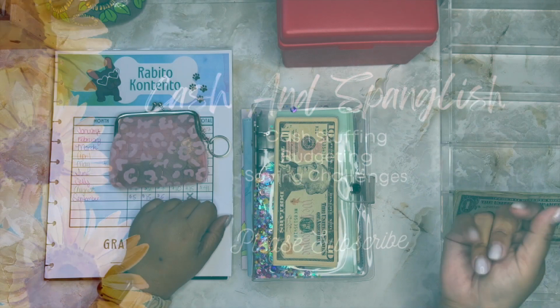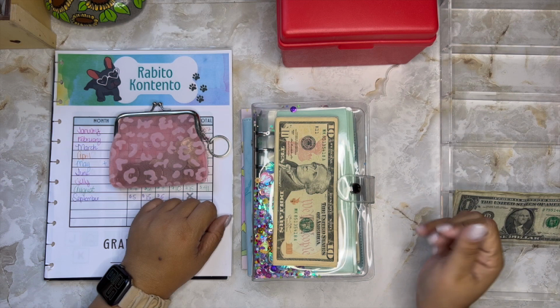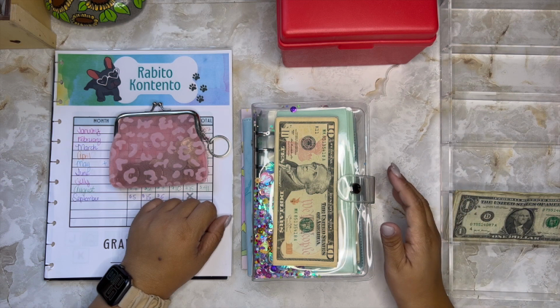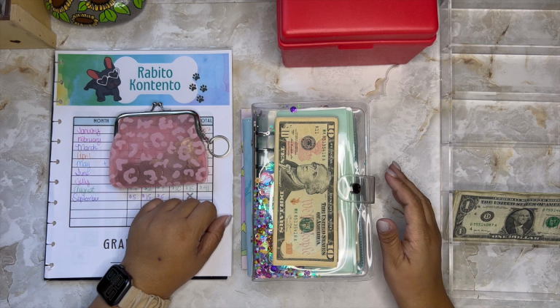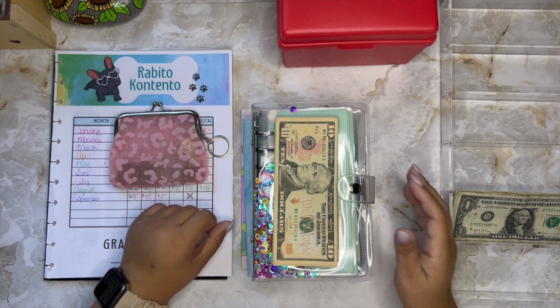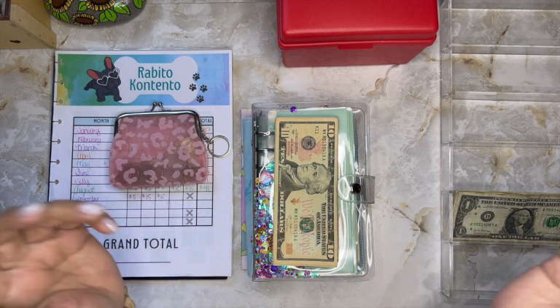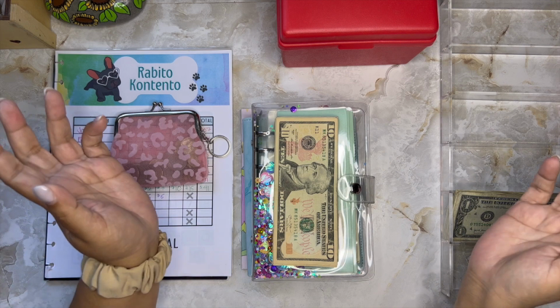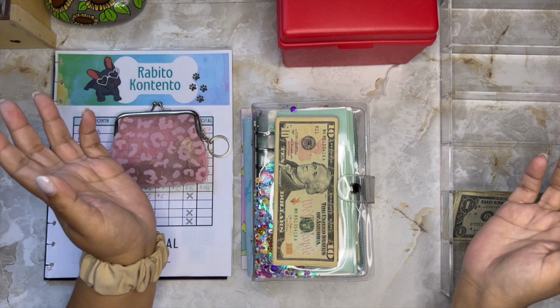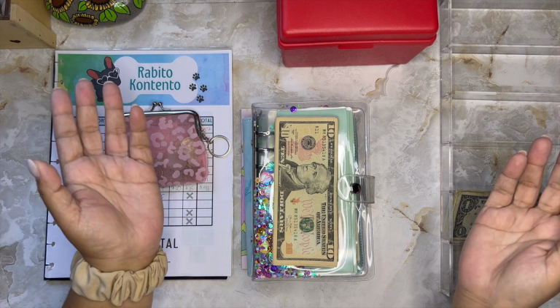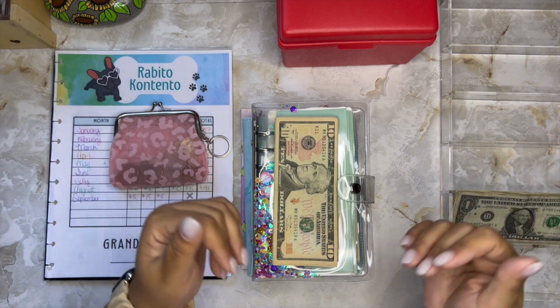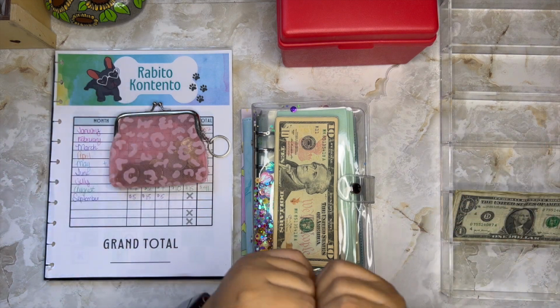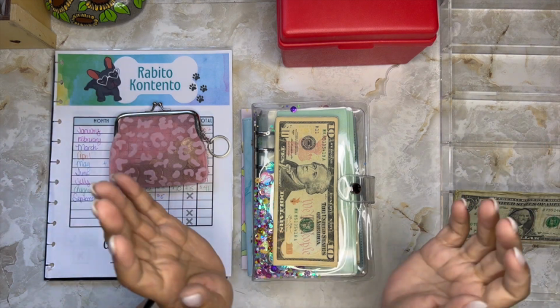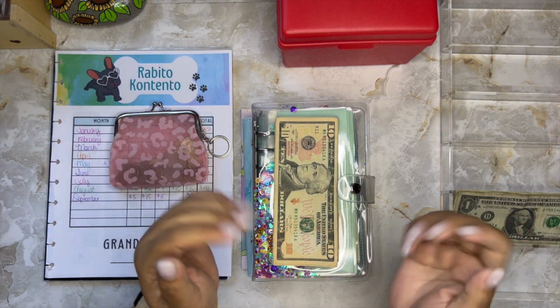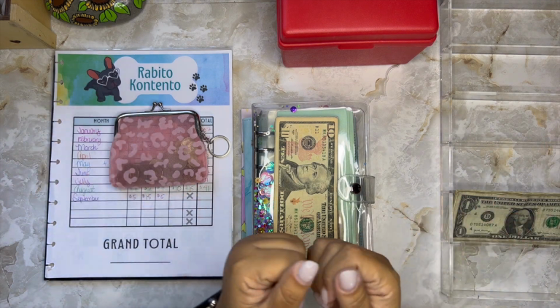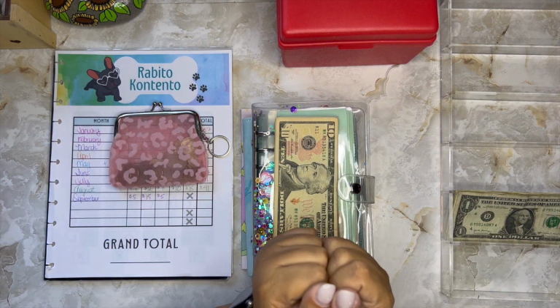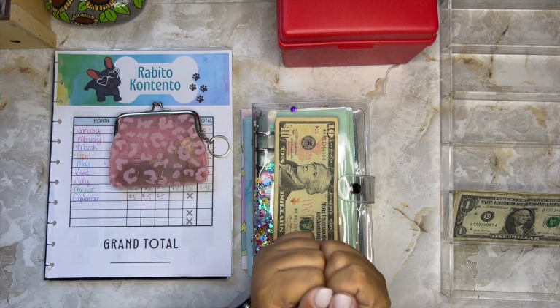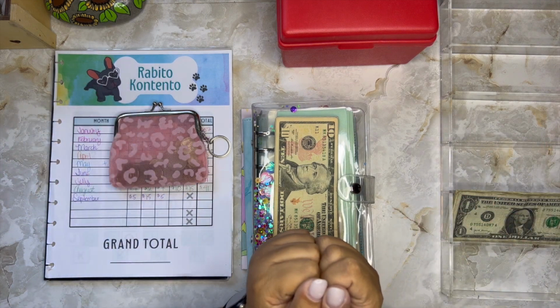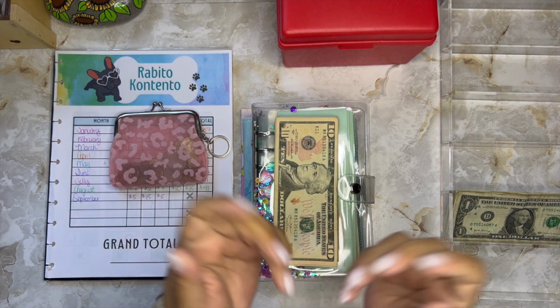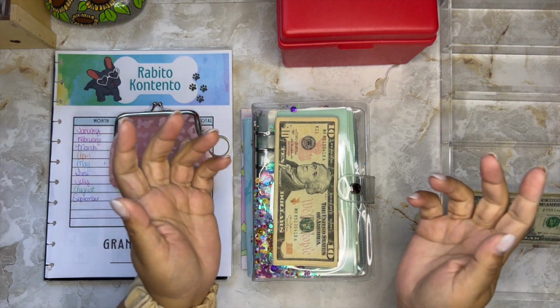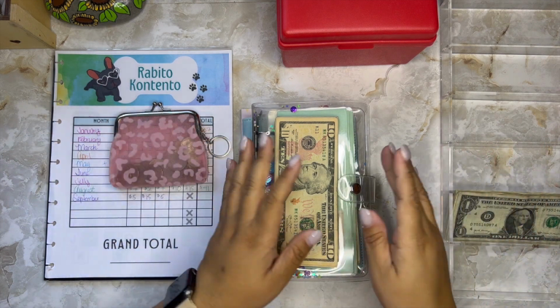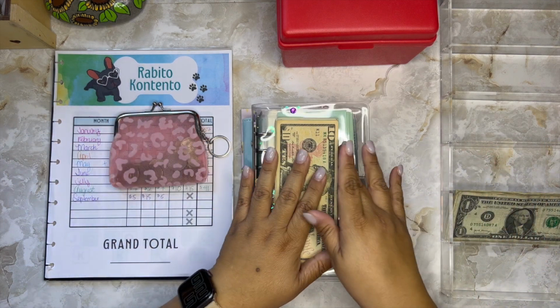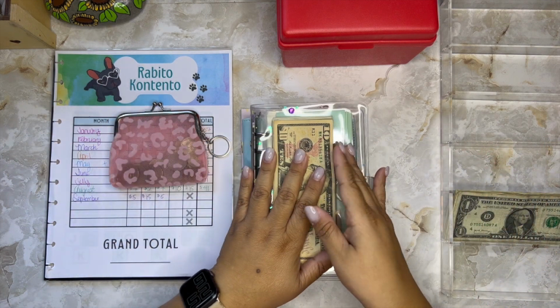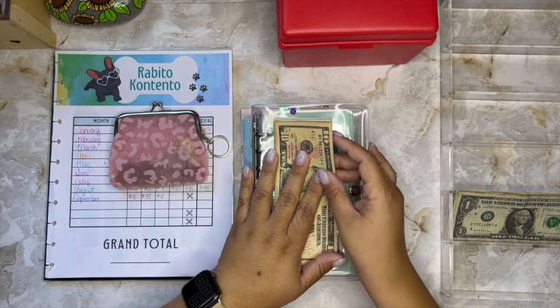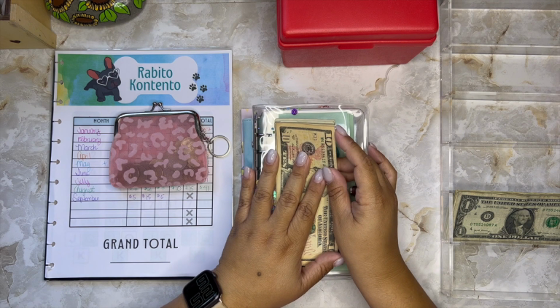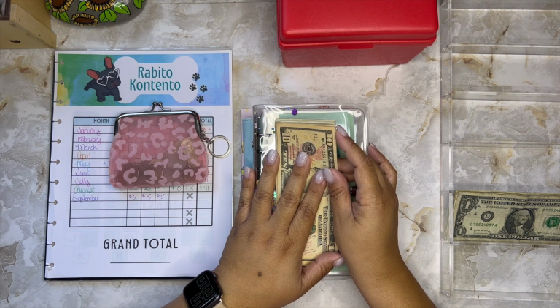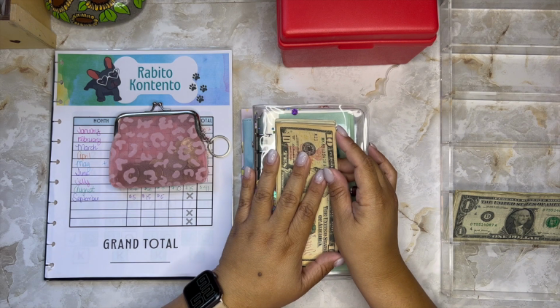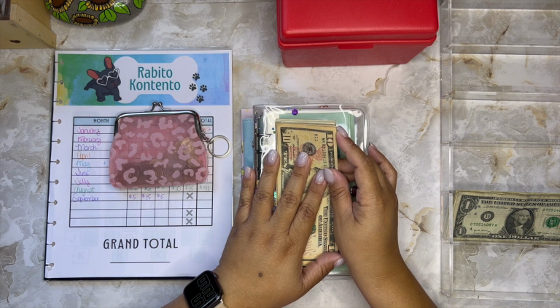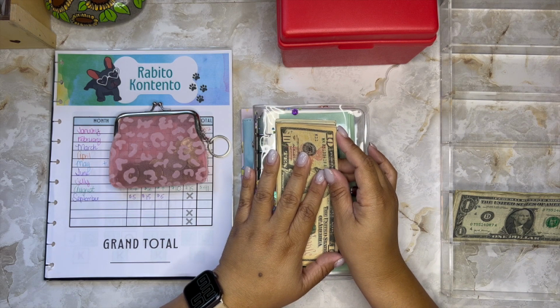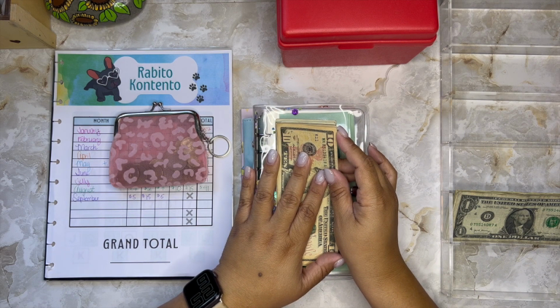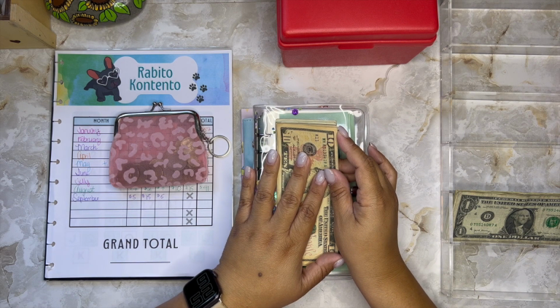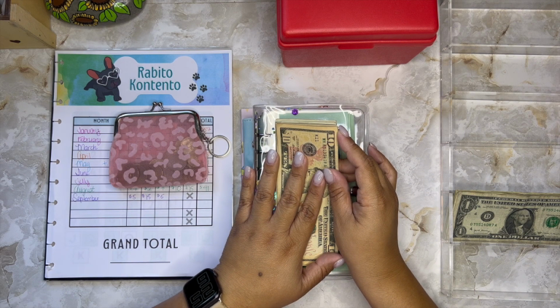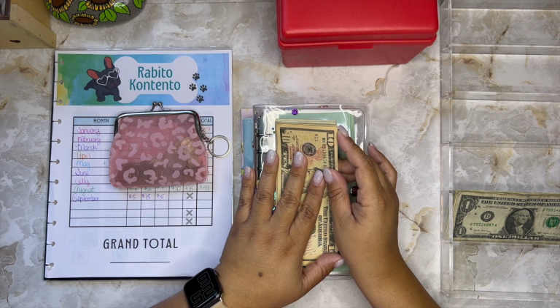Hola, welcome to Cash and Spanglish! This is Sty from very sunny Puerto Rico. How are you doing? I hope you're having a great day. Today it is Savings Challenge Tuesday, and this is the day where I stuff all of my savings challenges.